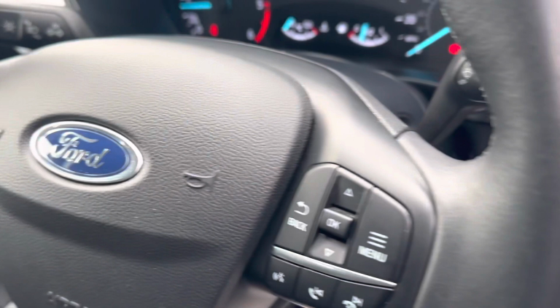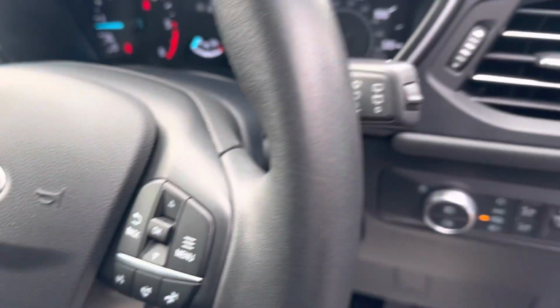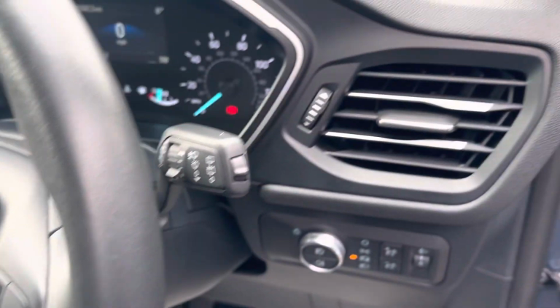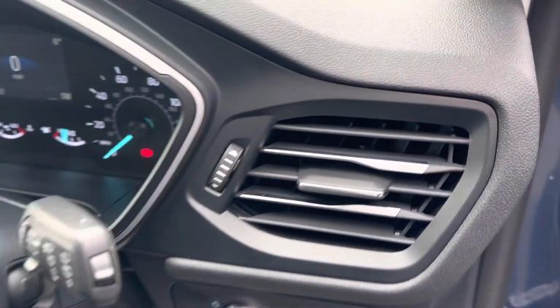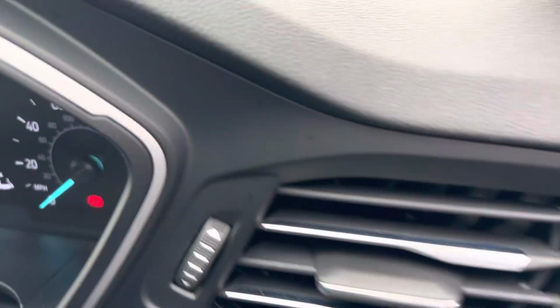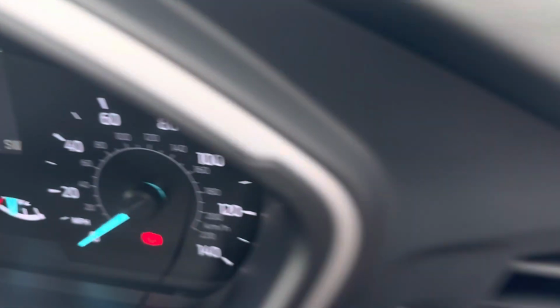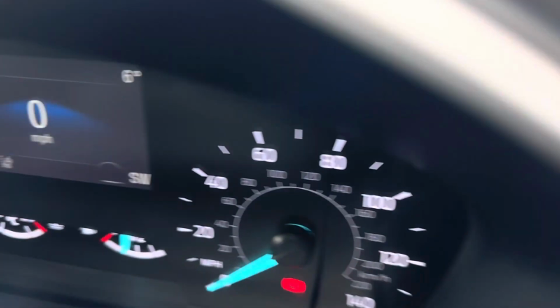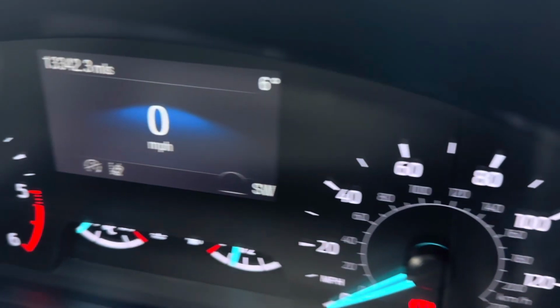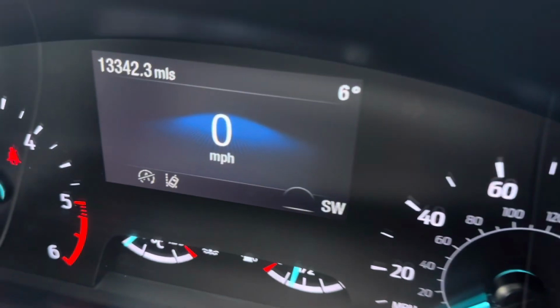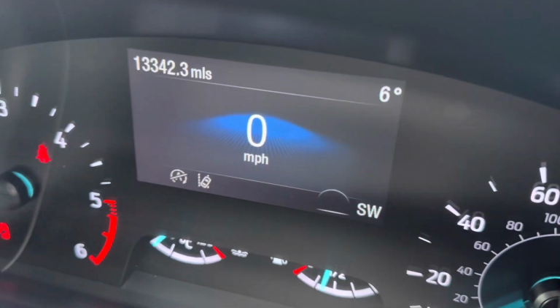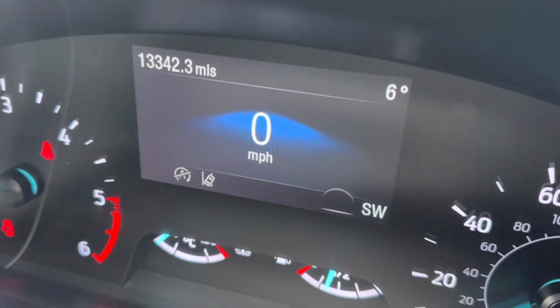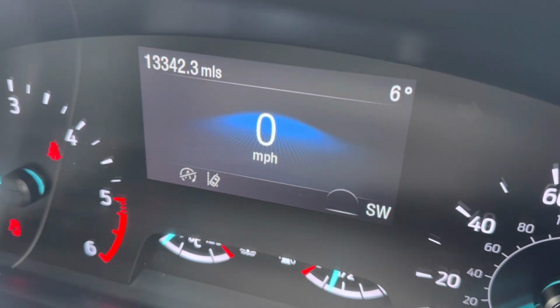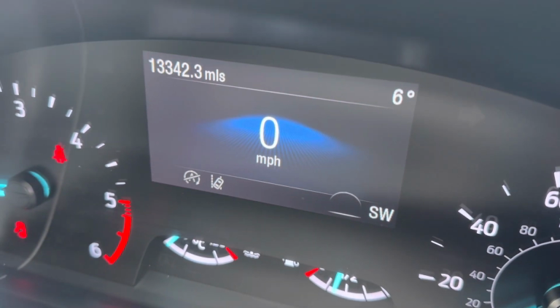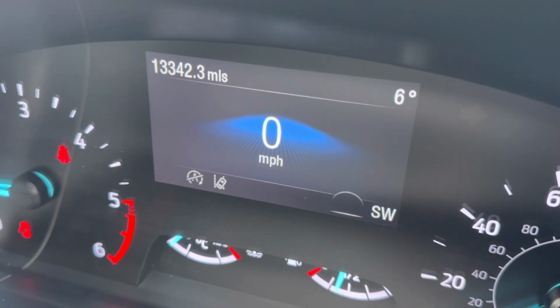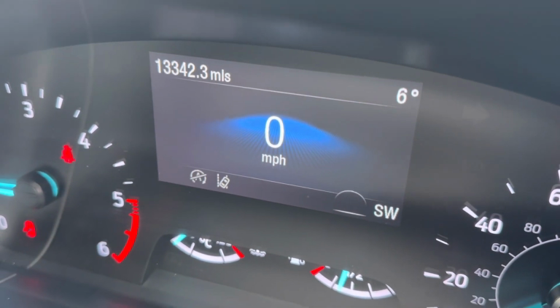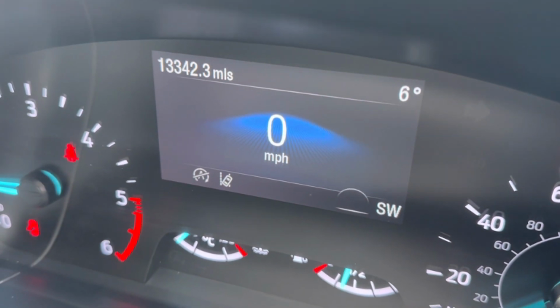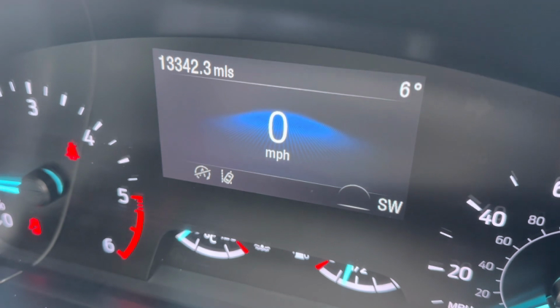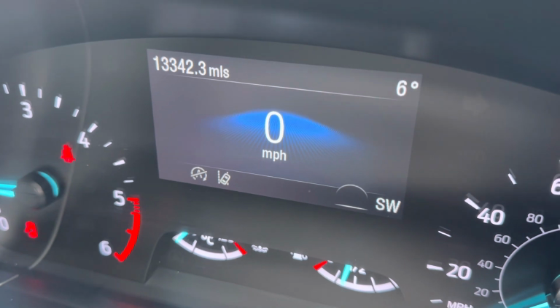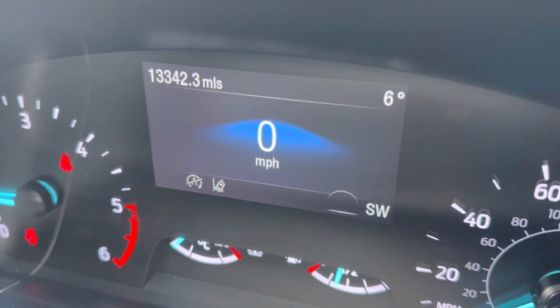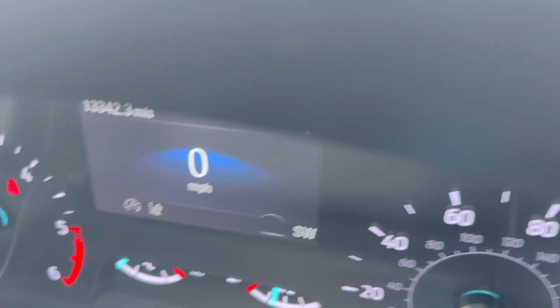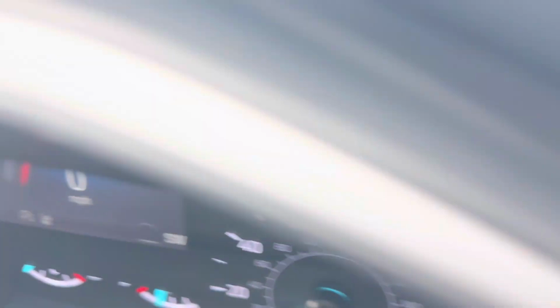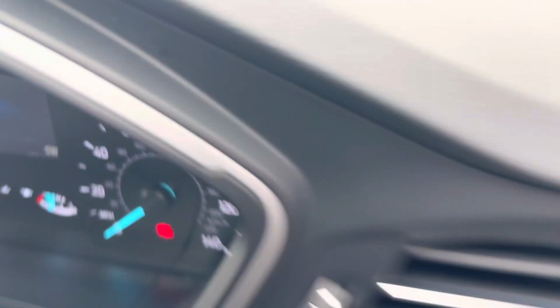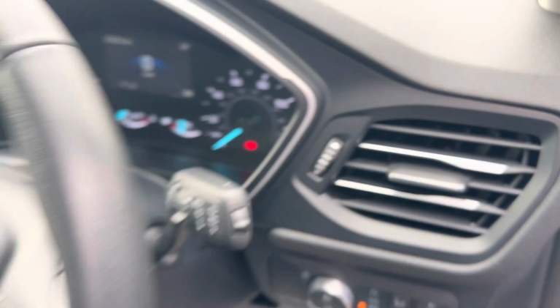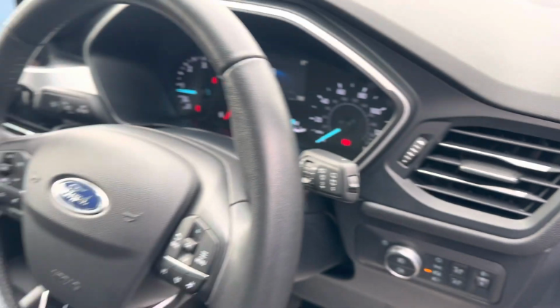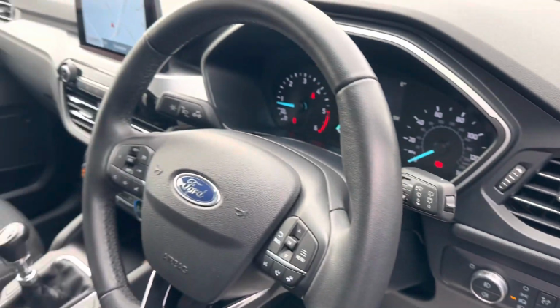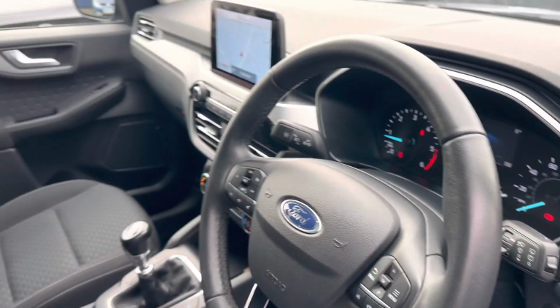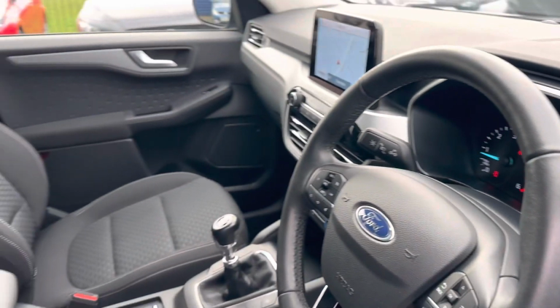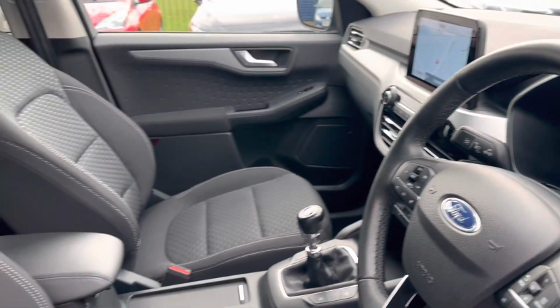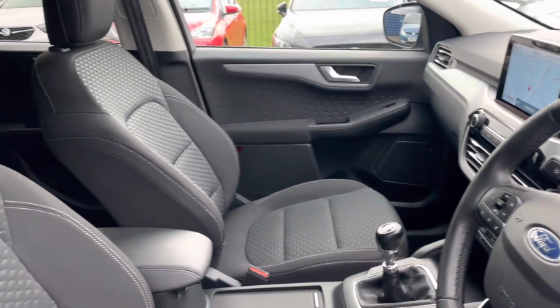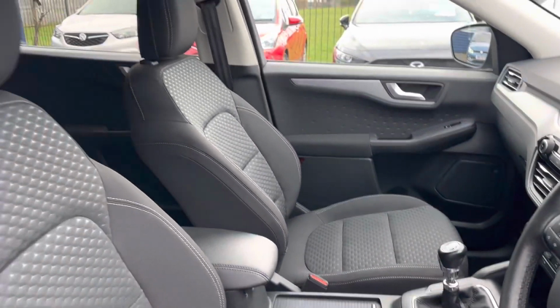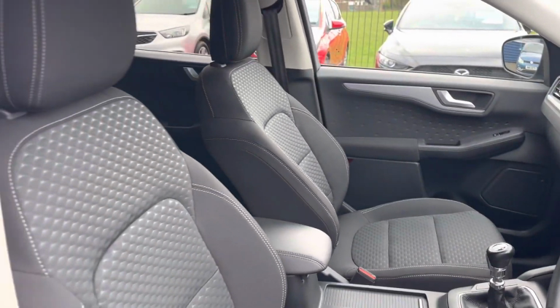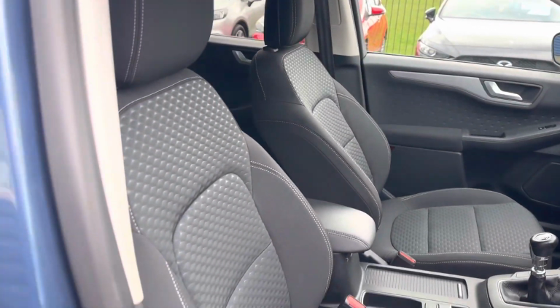As mentioned, it's only covered 13,342 miles from one owner, with a full main dealer service history.